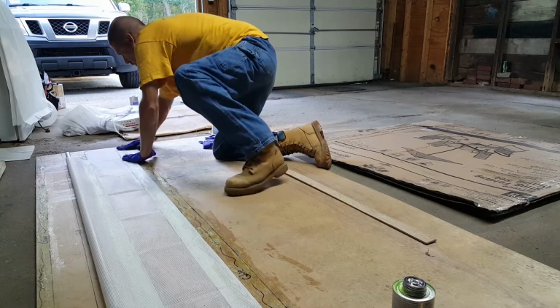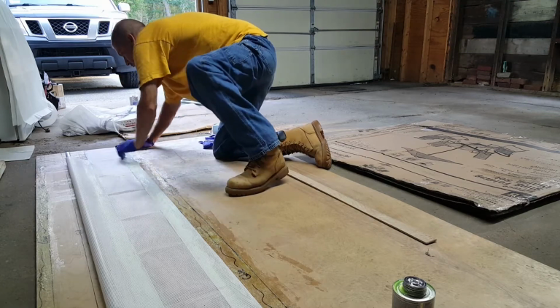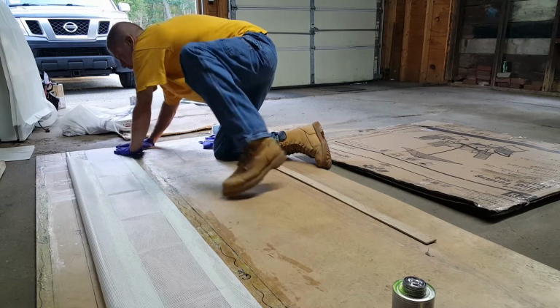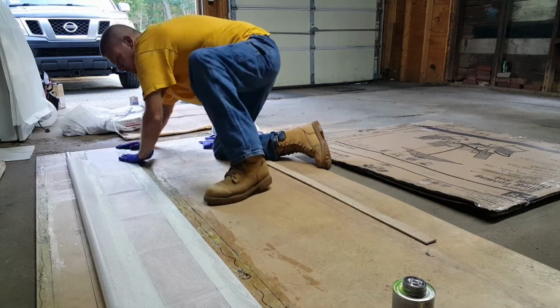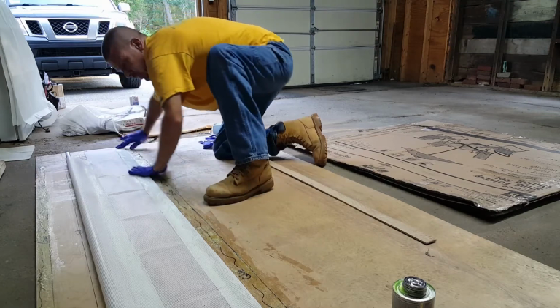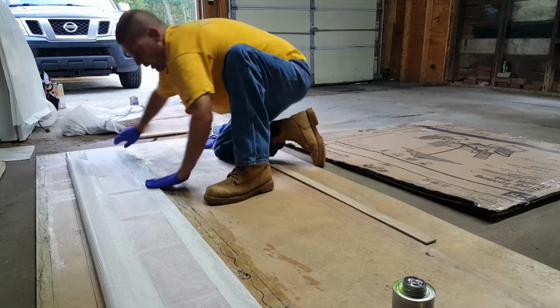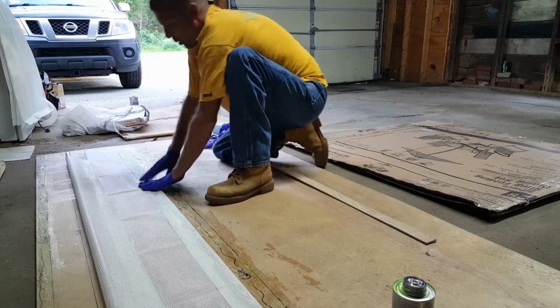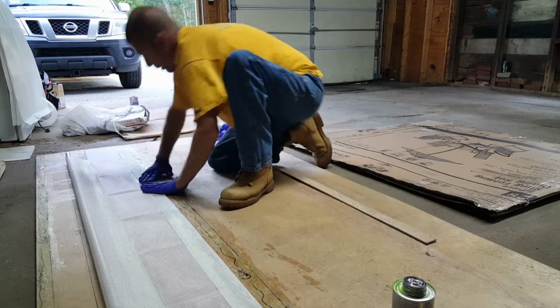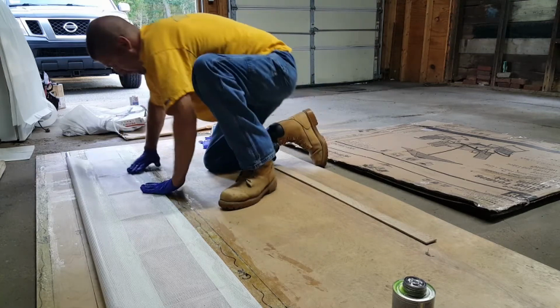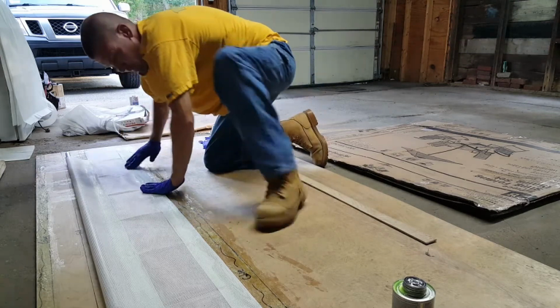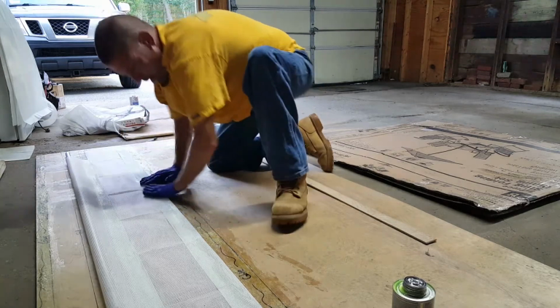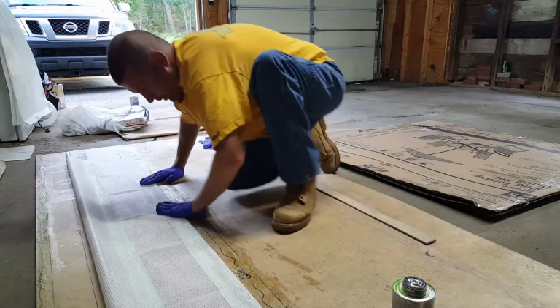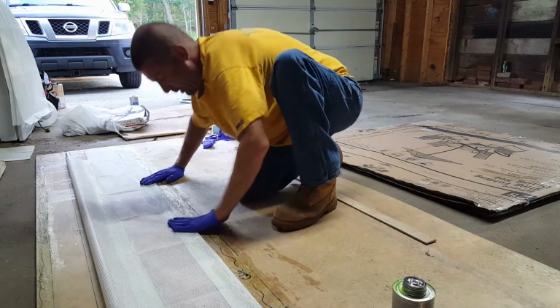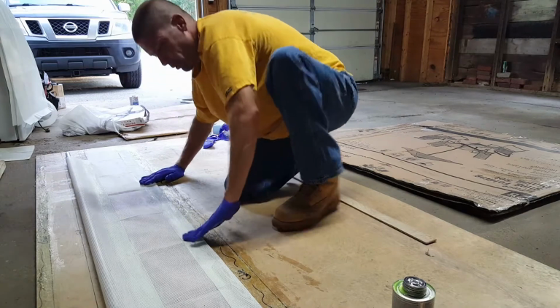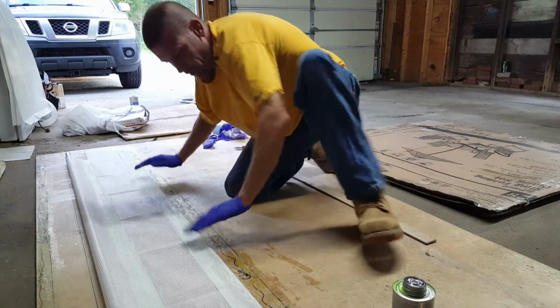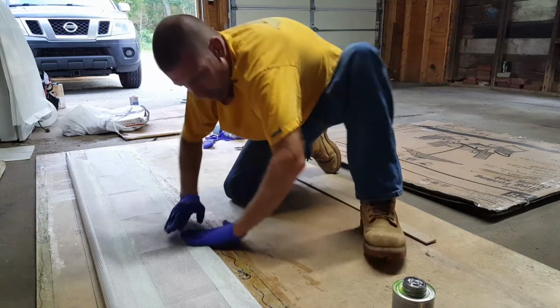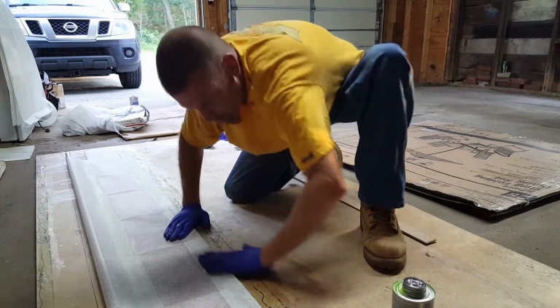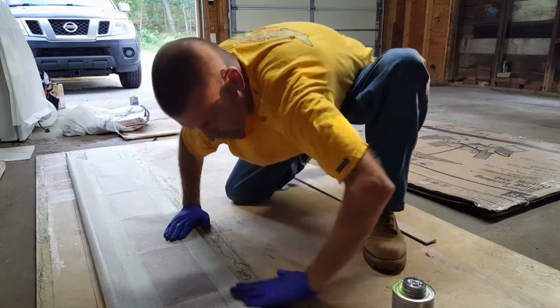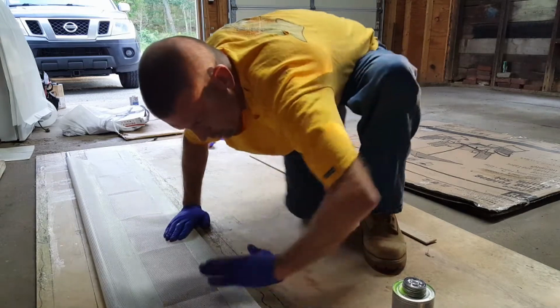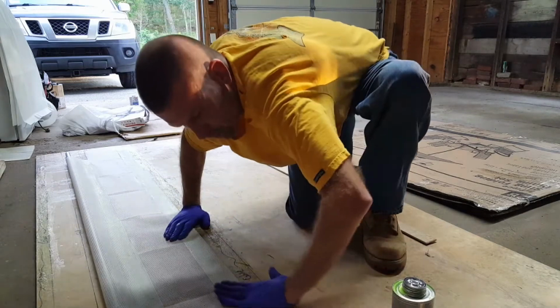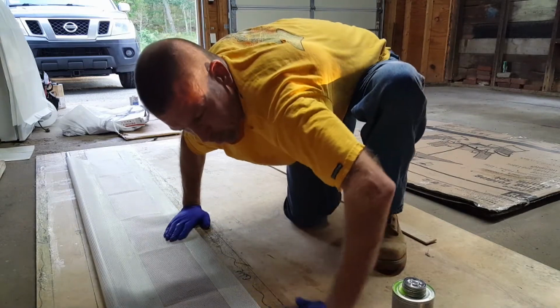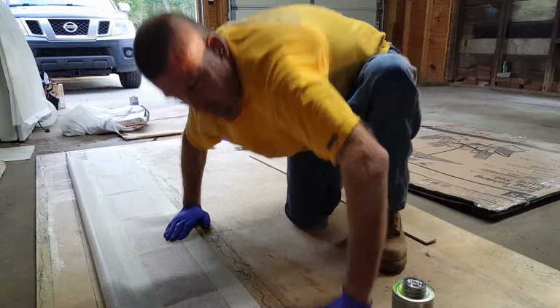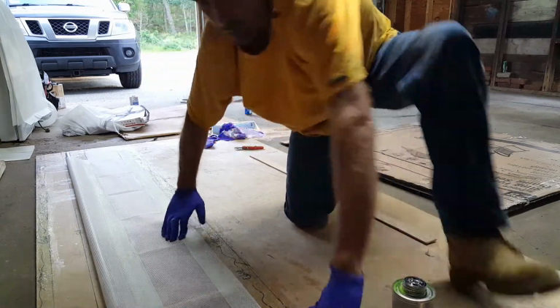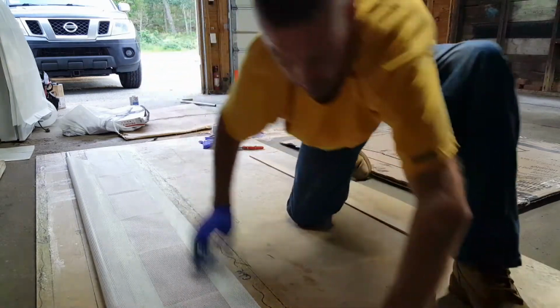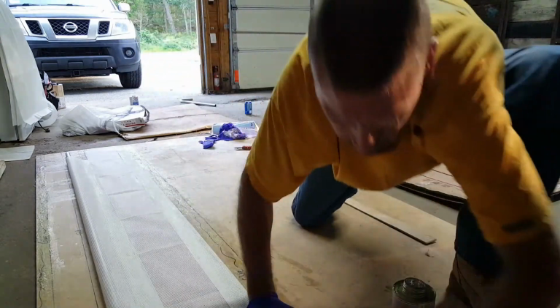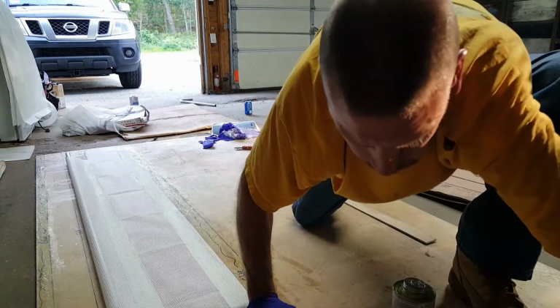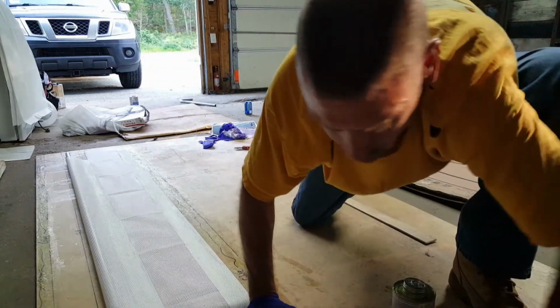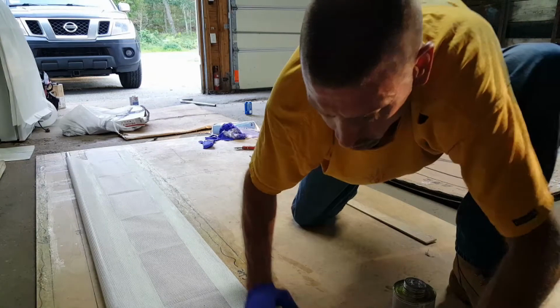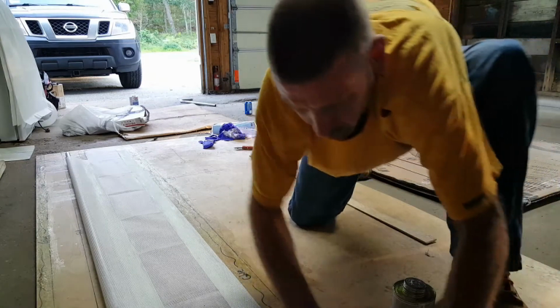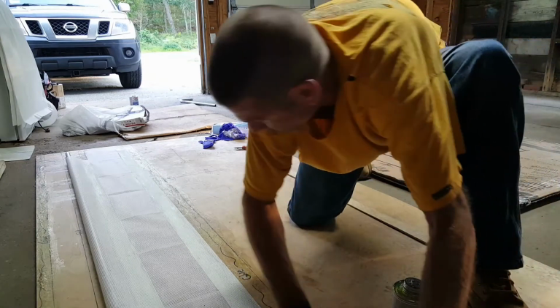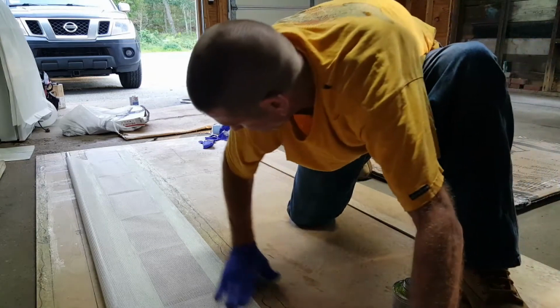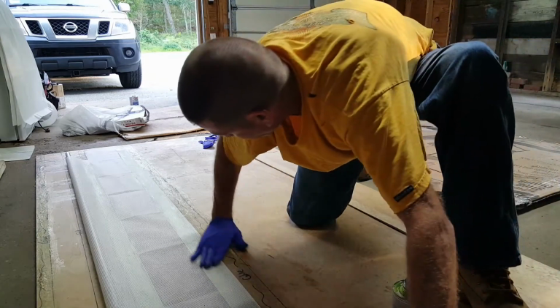The biggest thing with this material was trying to figure out how to stitch it or whatever, but I'm telling you this glue is awesome for this application.